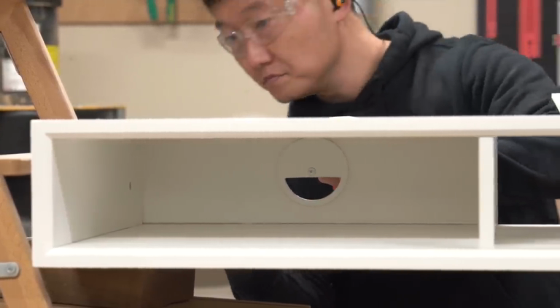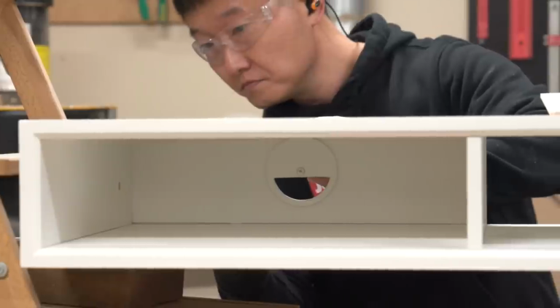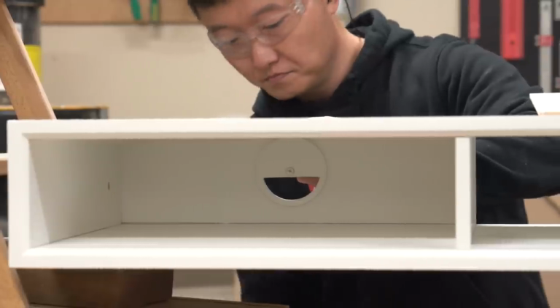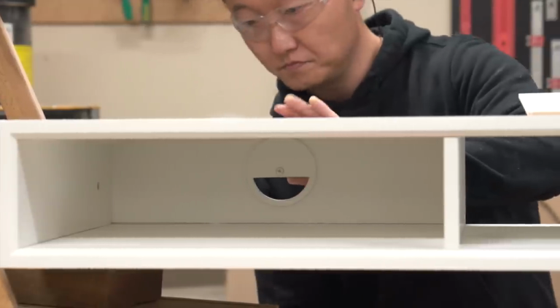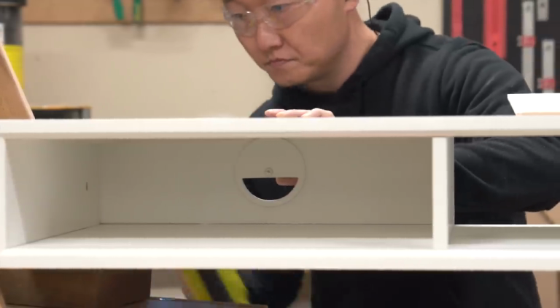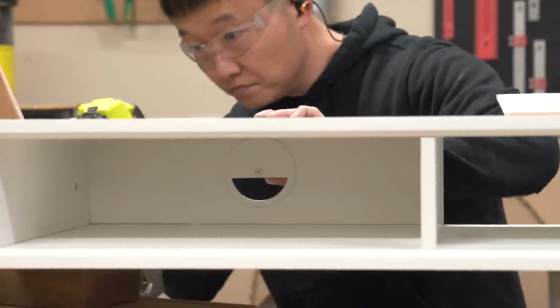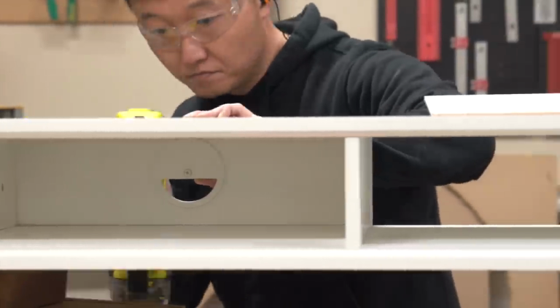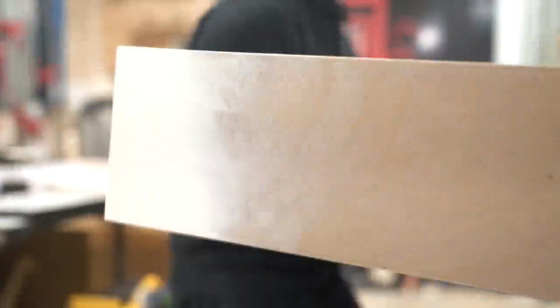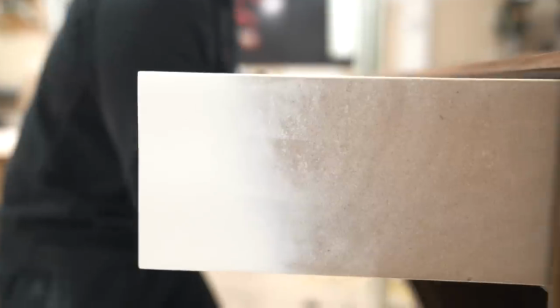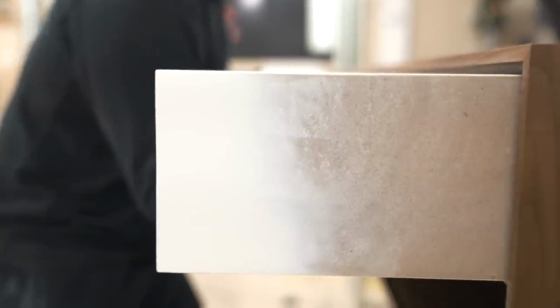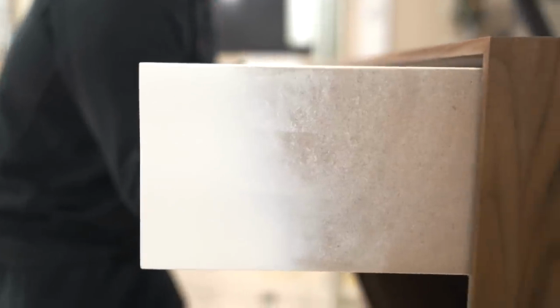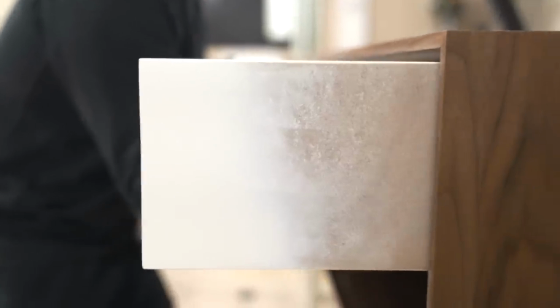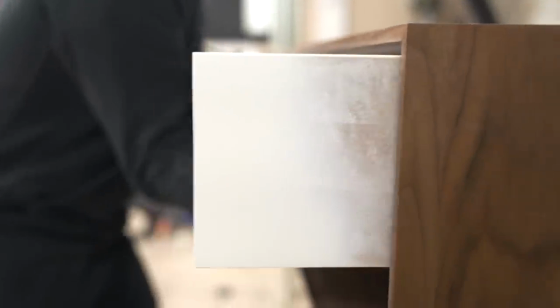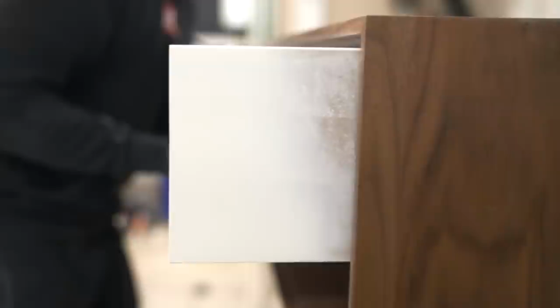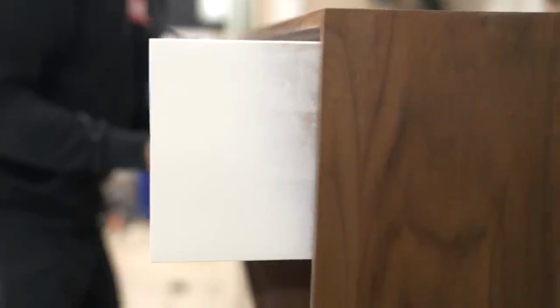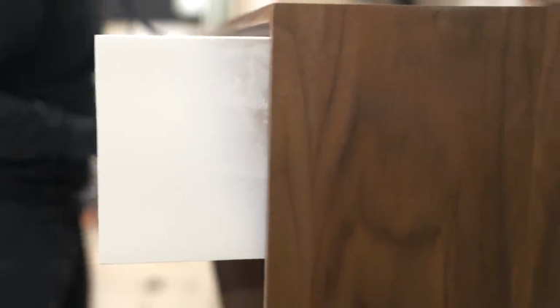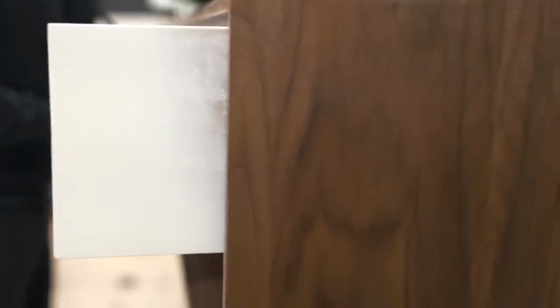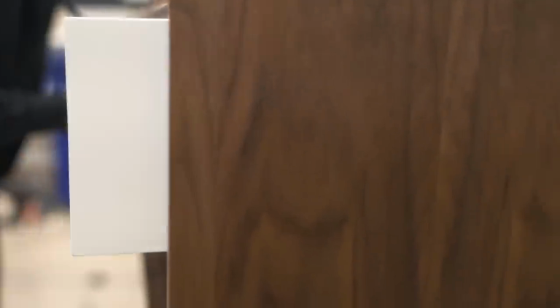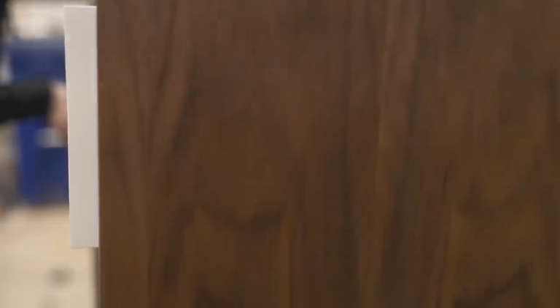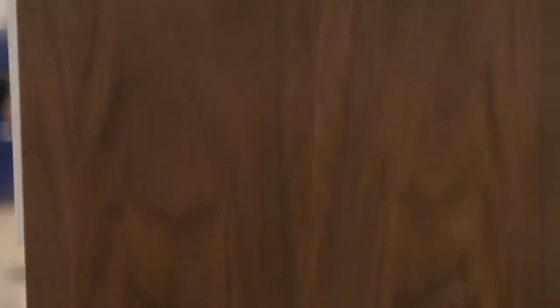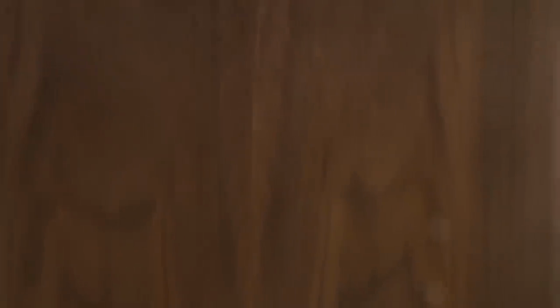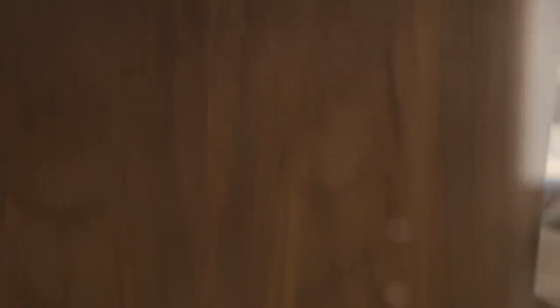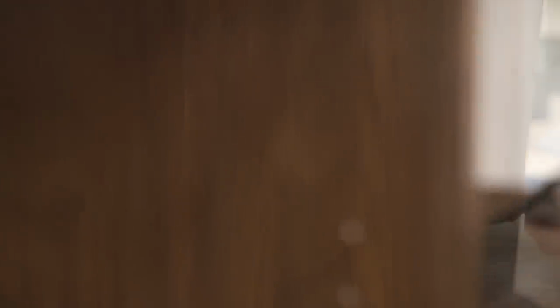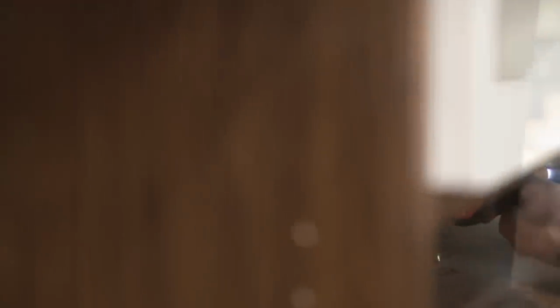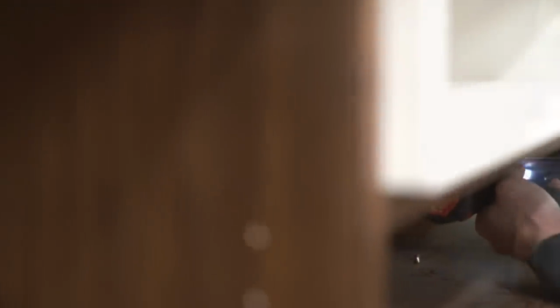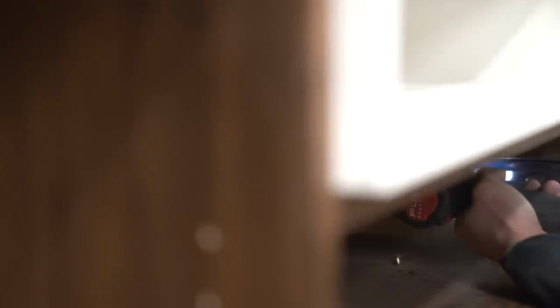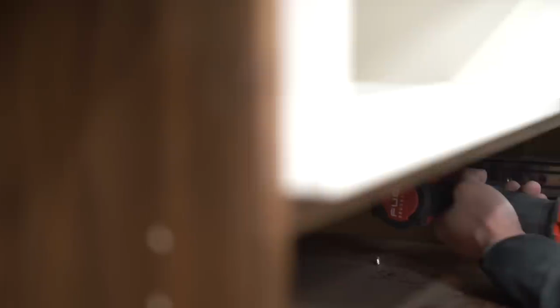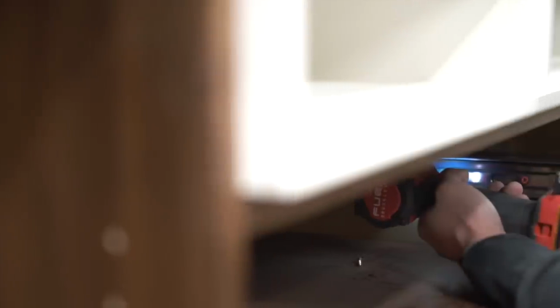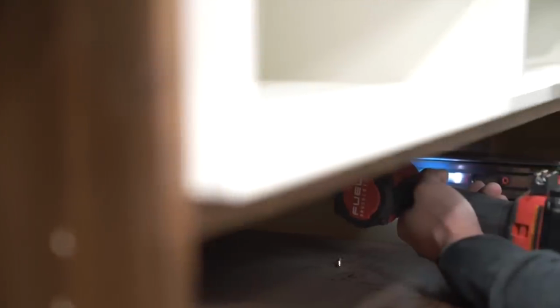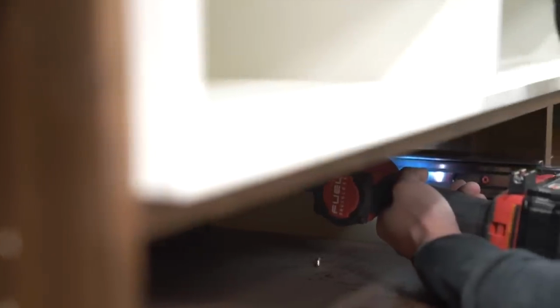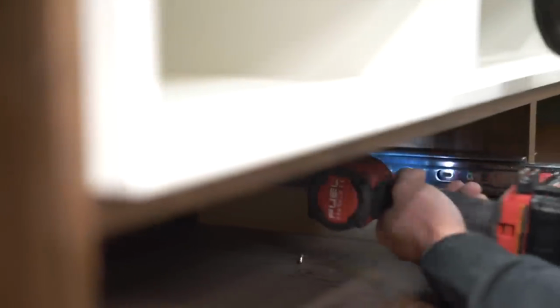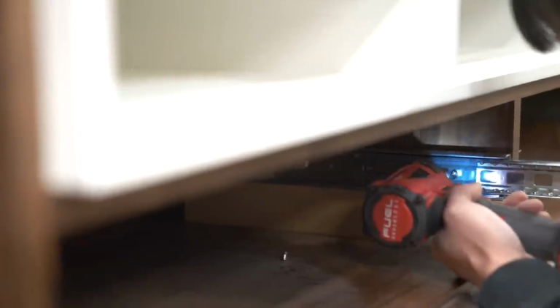Then, assuming everything is perfect, it should slide right into the case. Oh yeah, satisfying. Alright, once that's done, let's work on the drawers. But first, let's install the slides.